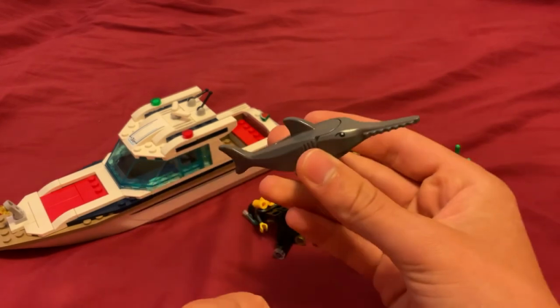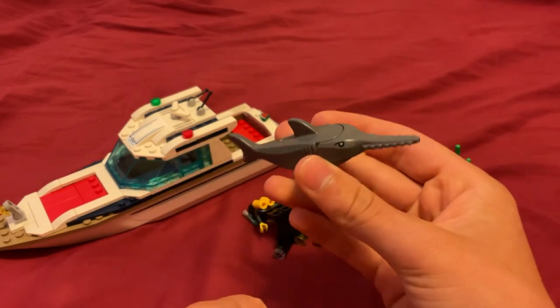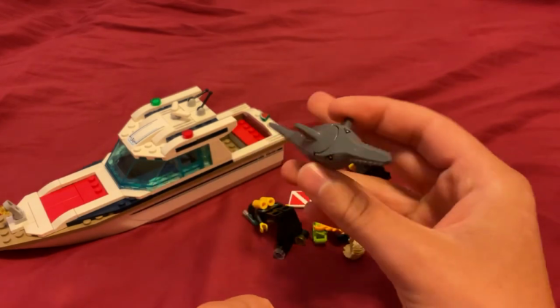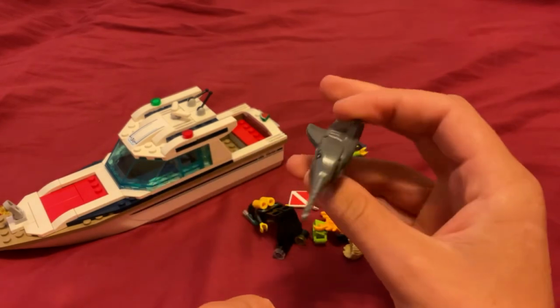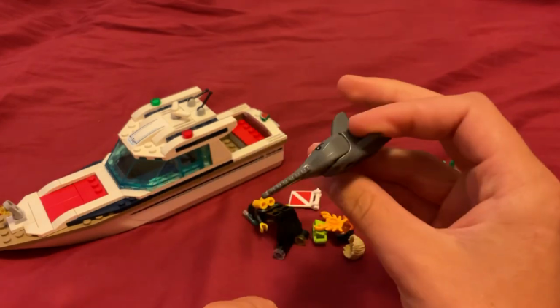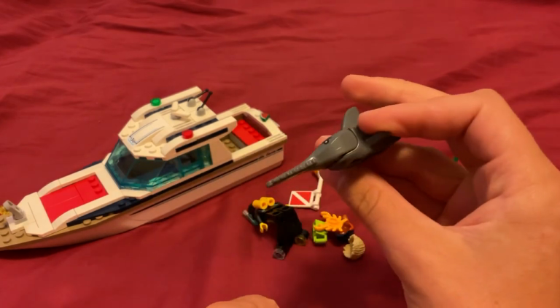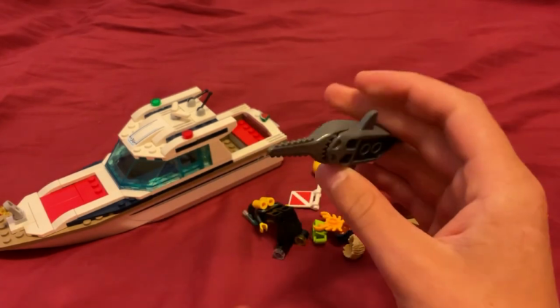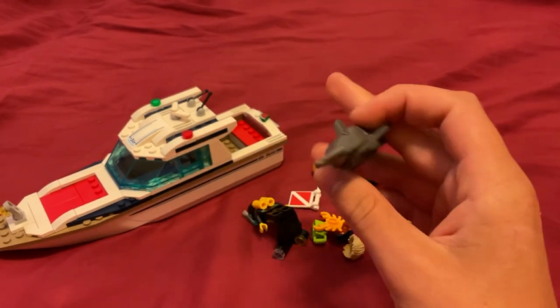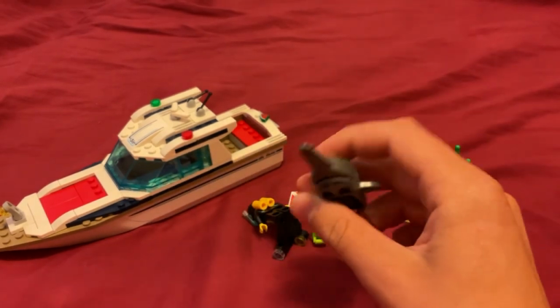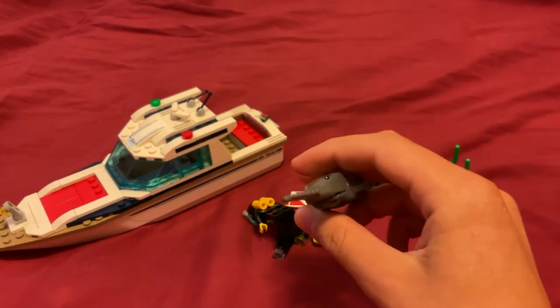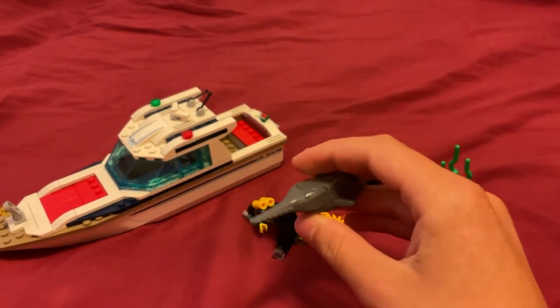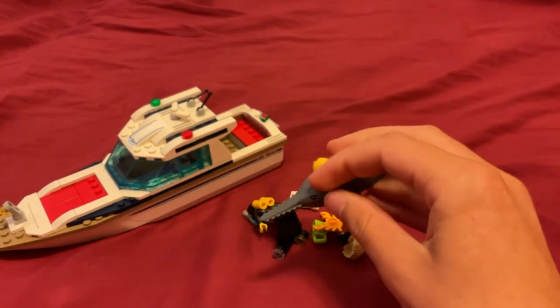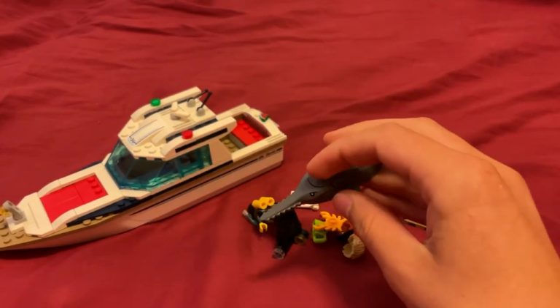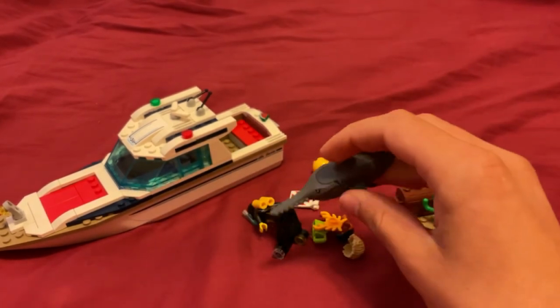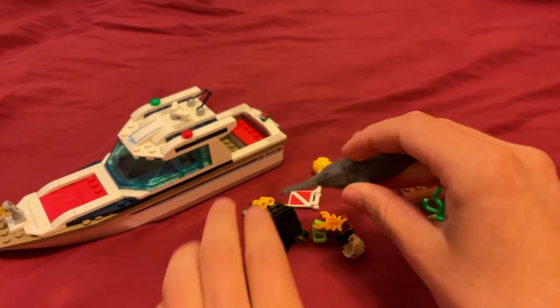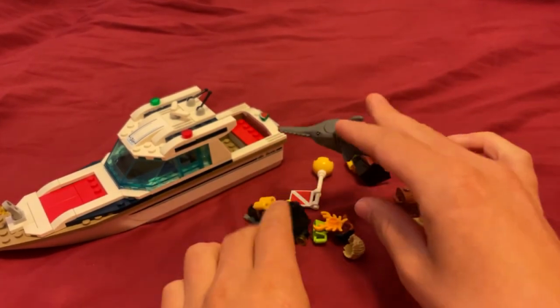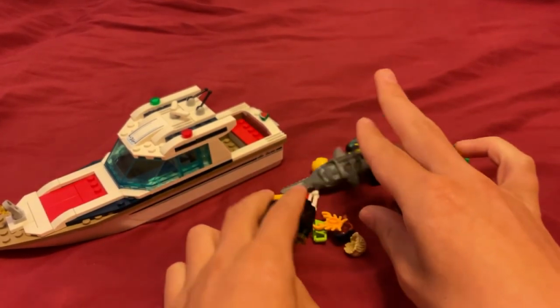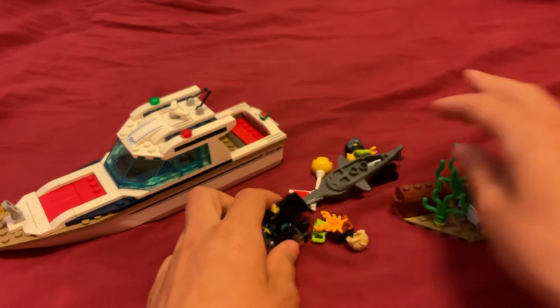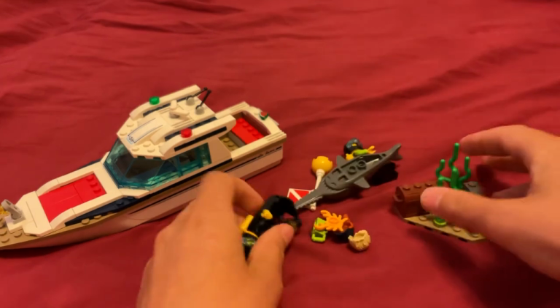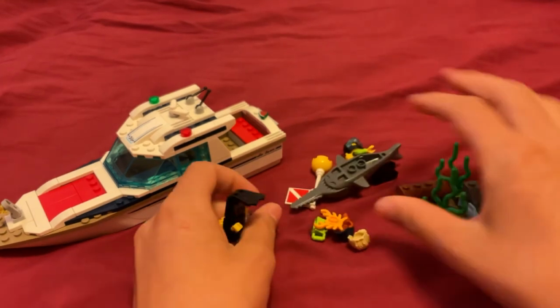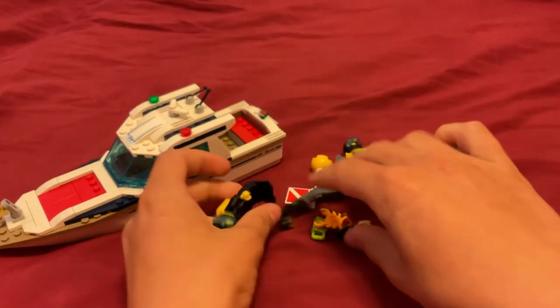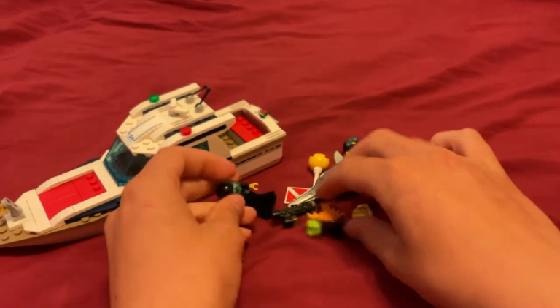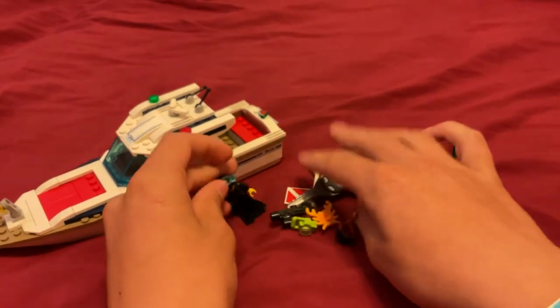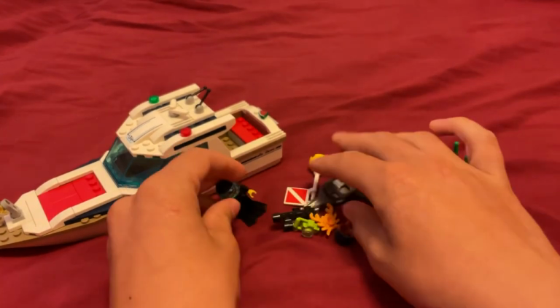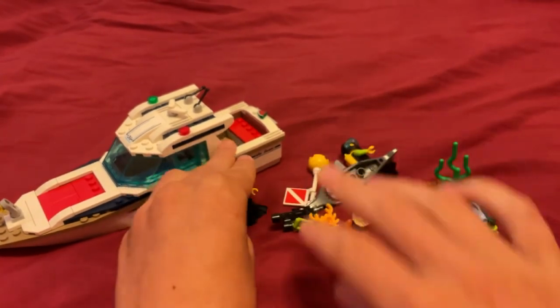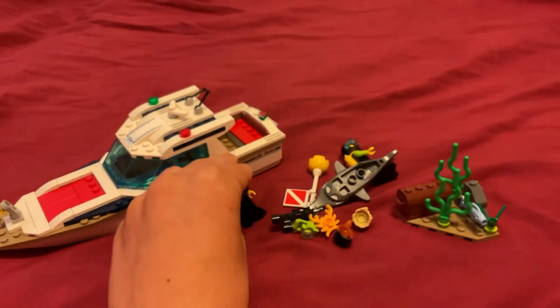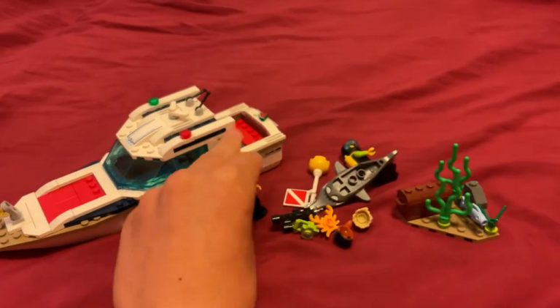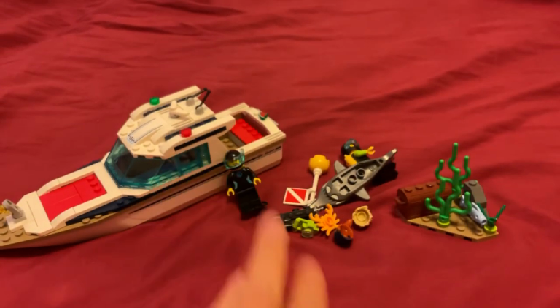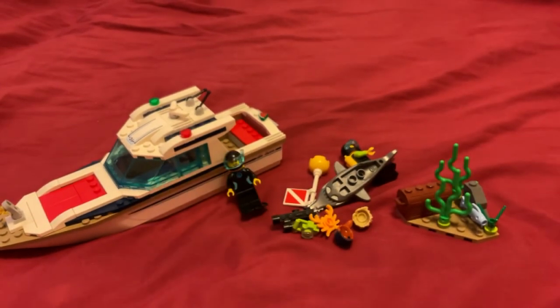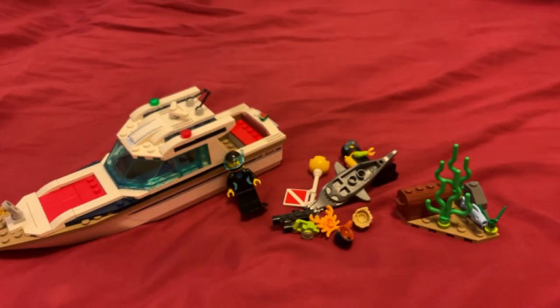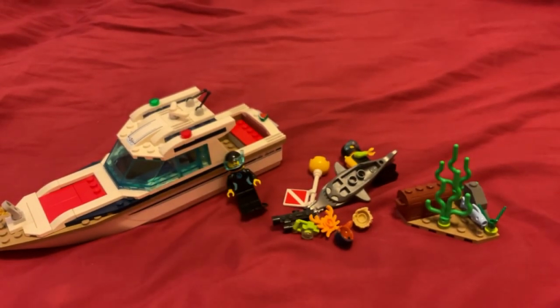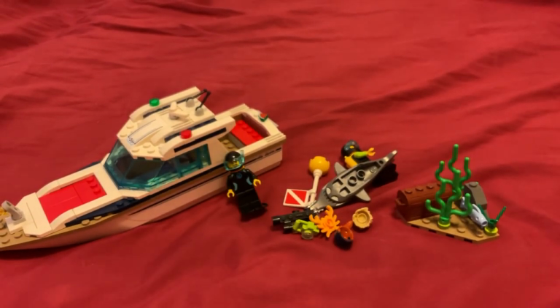Yeah, sawfish. I think that's all for now. Thanks for watching.